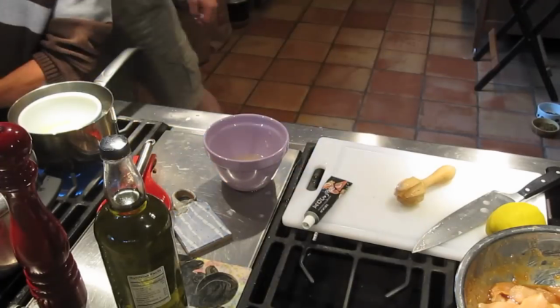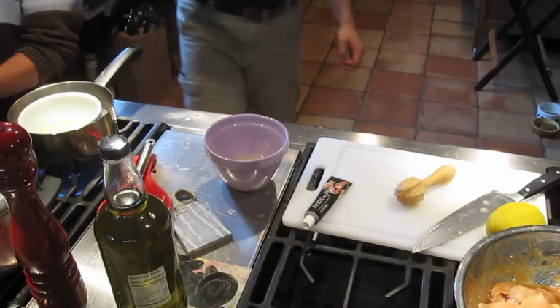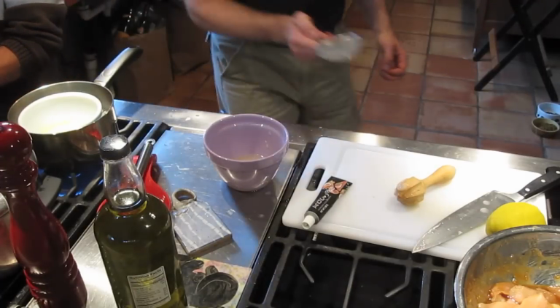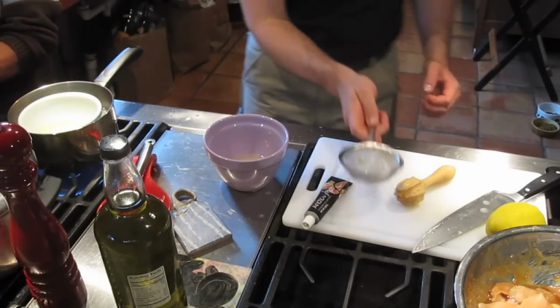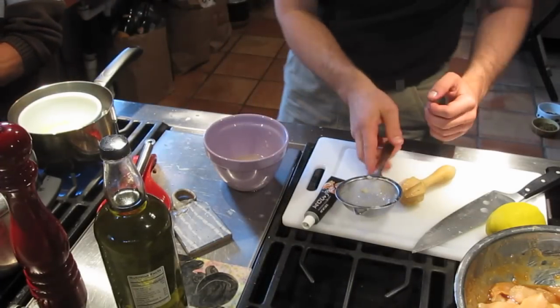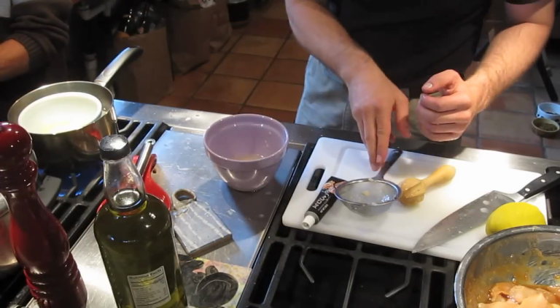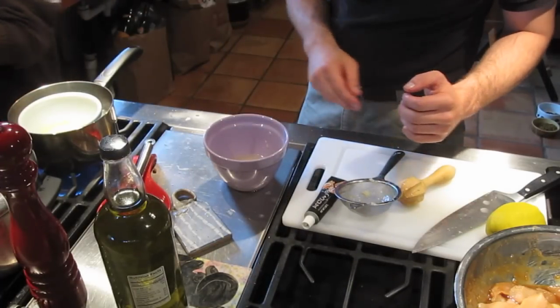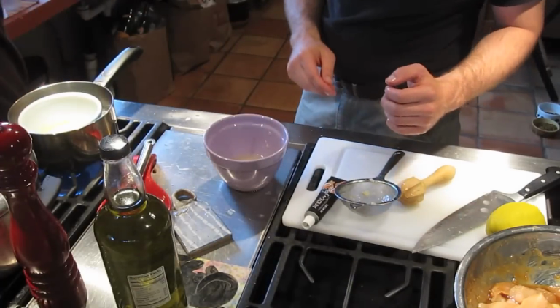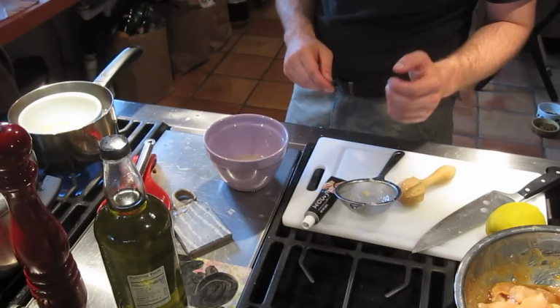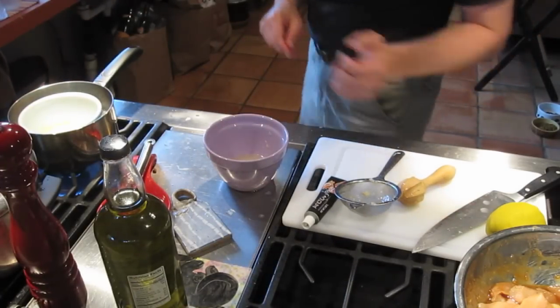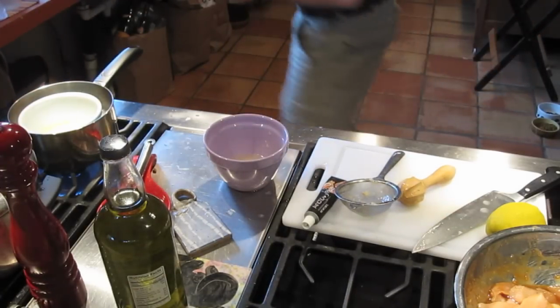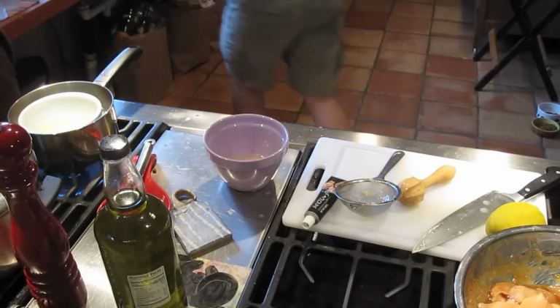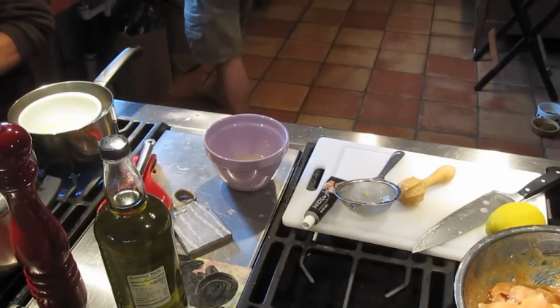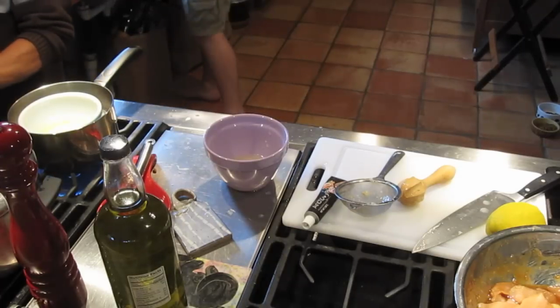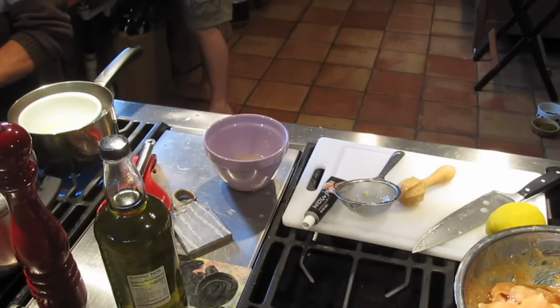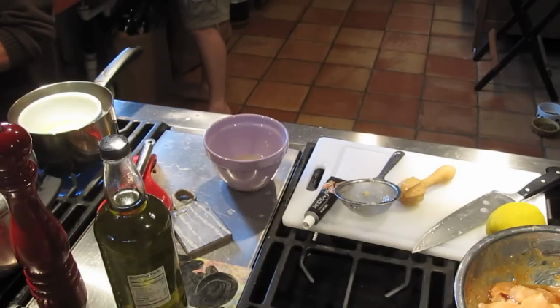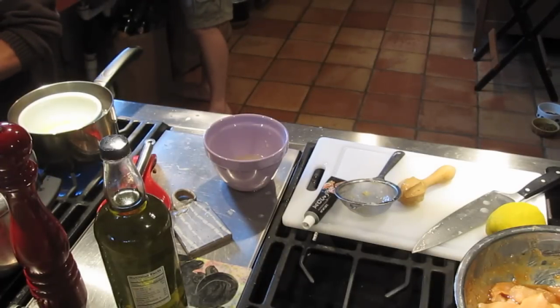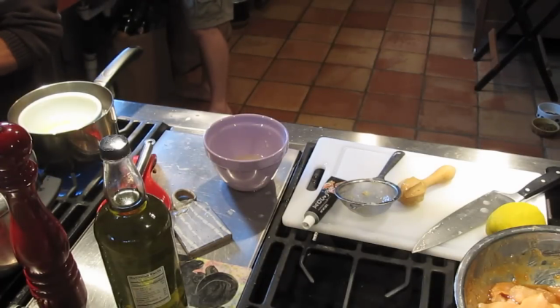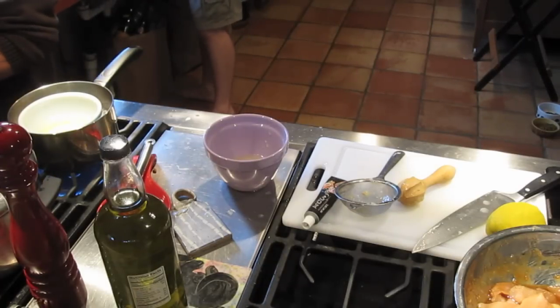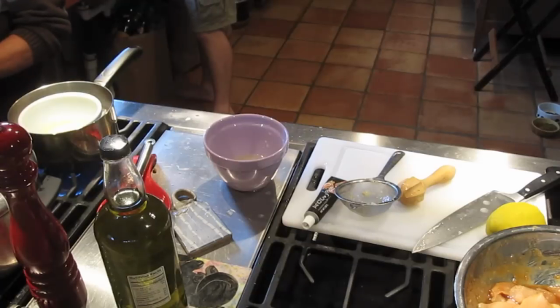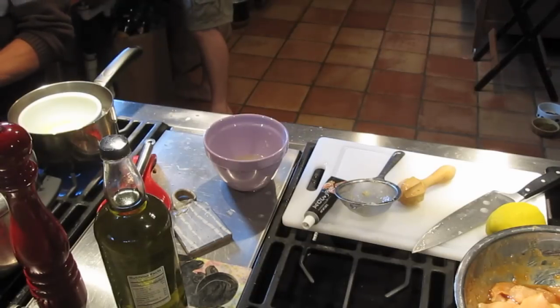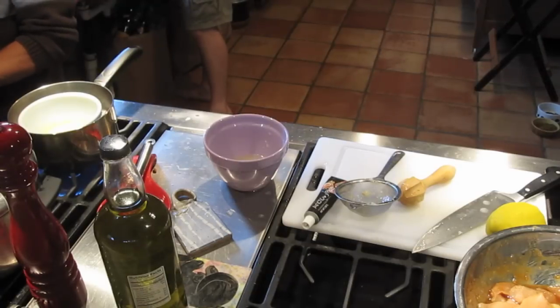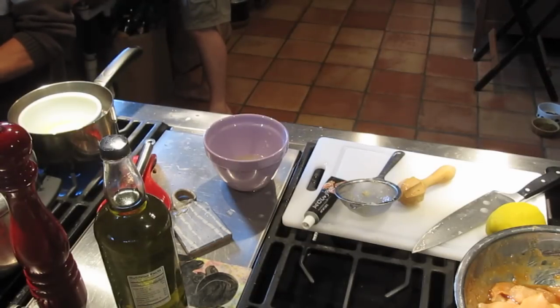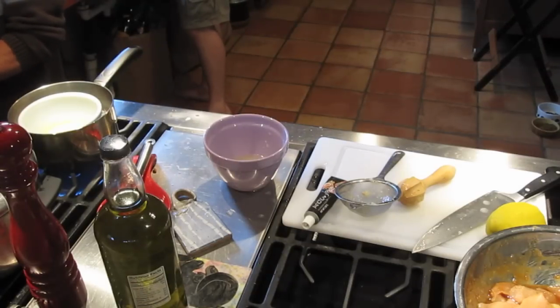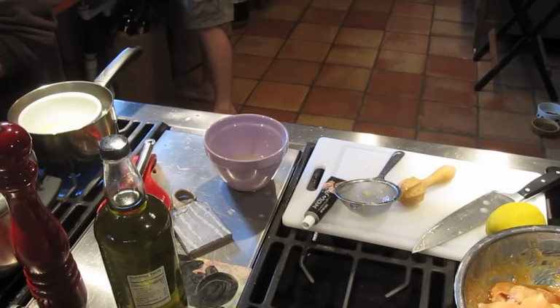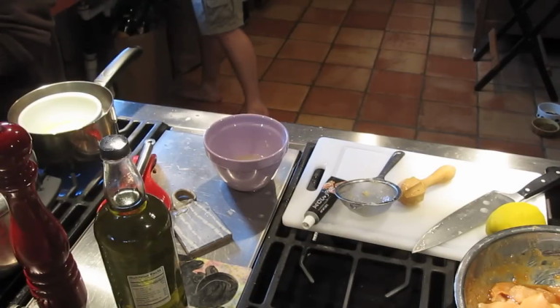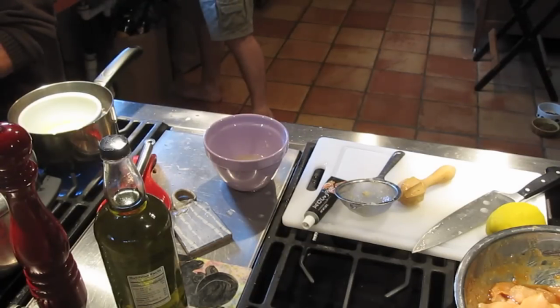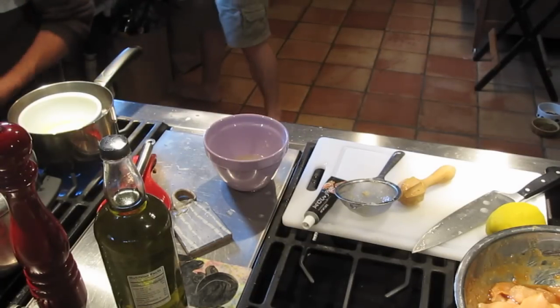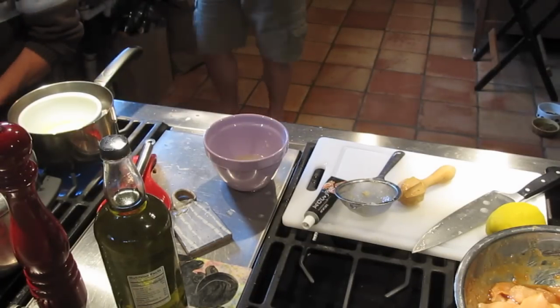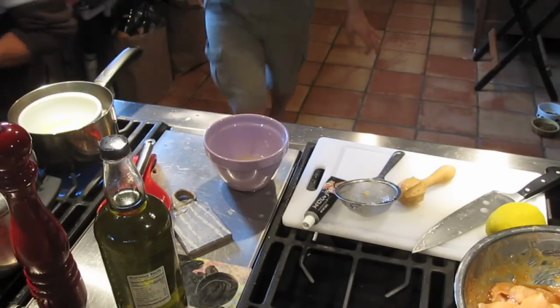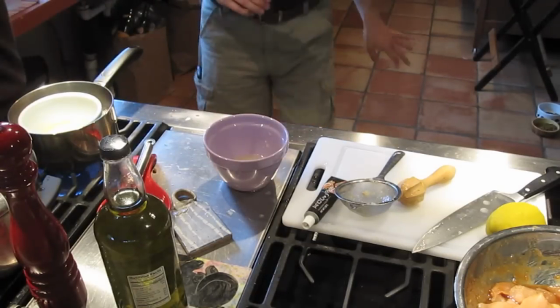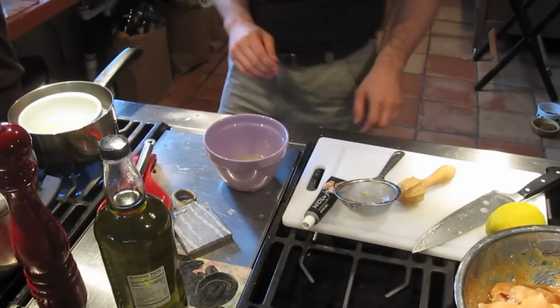I'll put in about the same amount of hard boil, and it'll probably be really lemony. You can always add more oil later. So the oil is cutting the lemon? Mm-hmm.